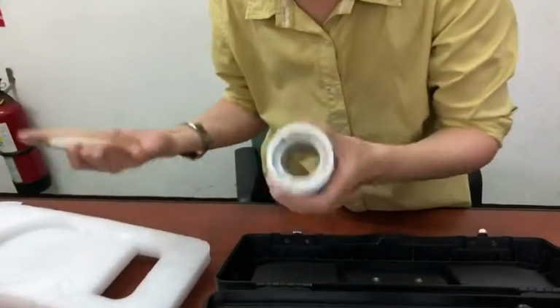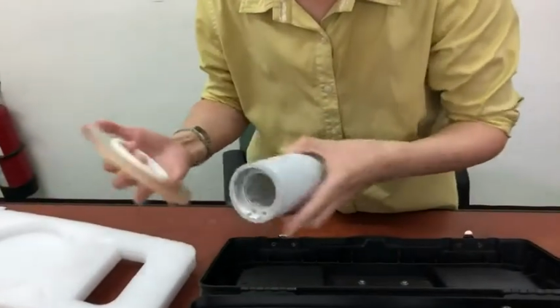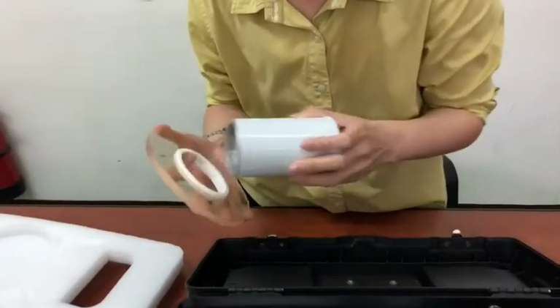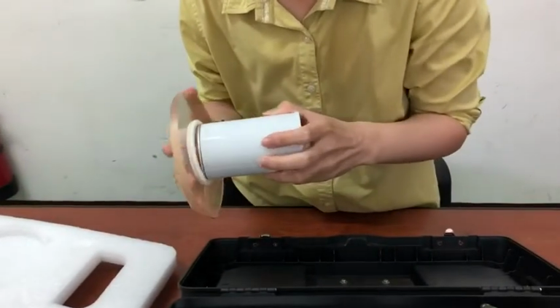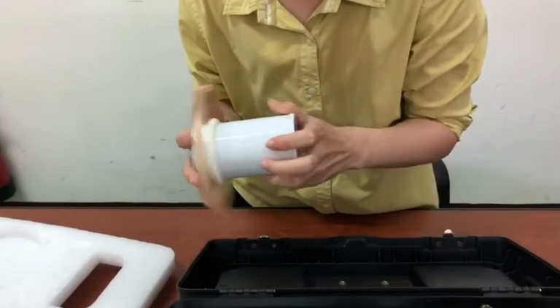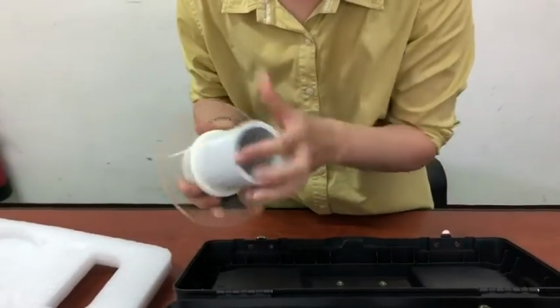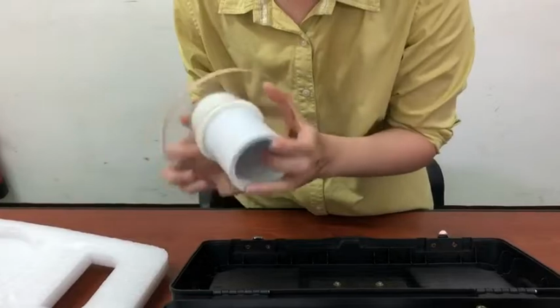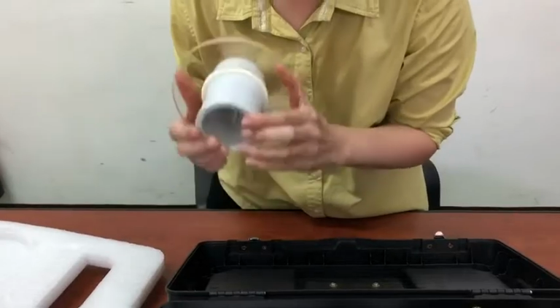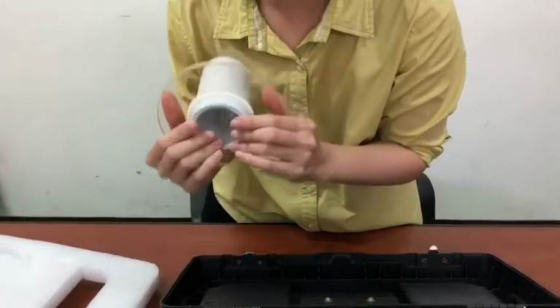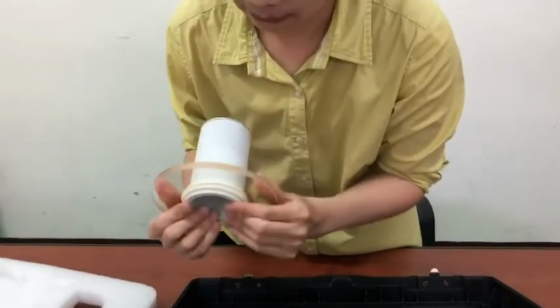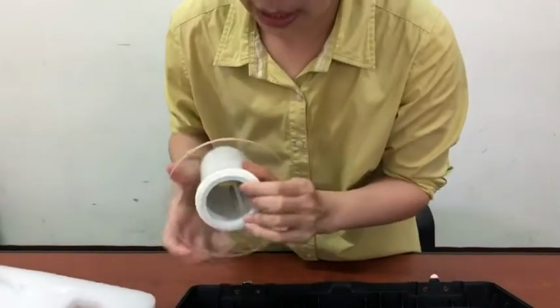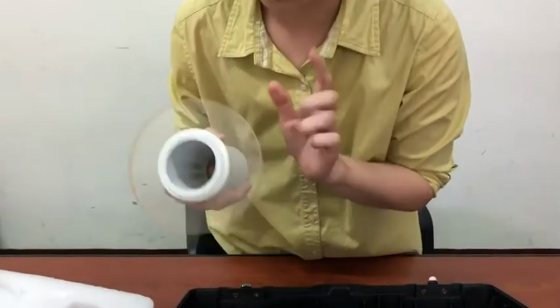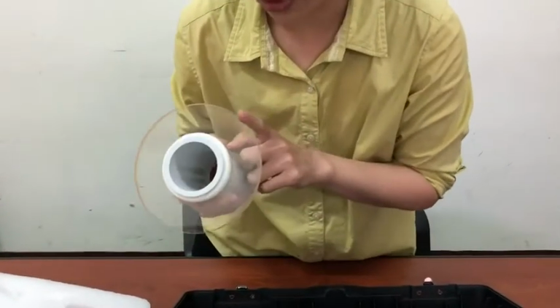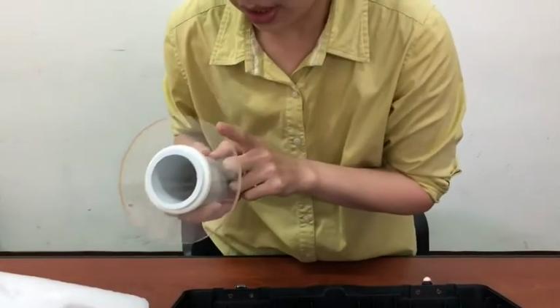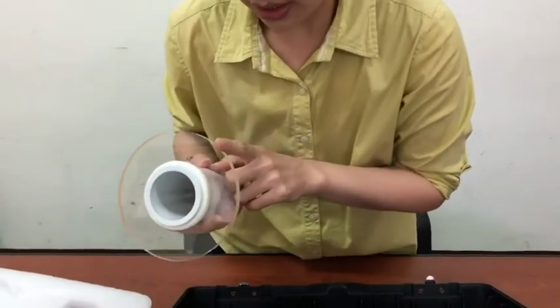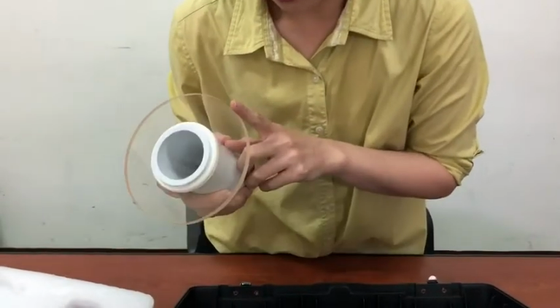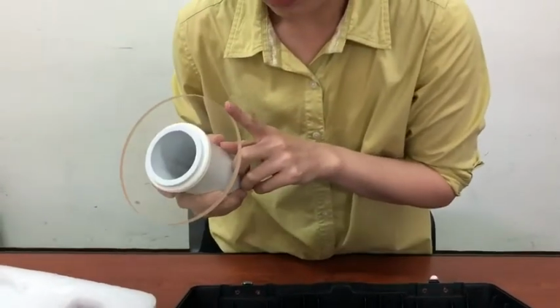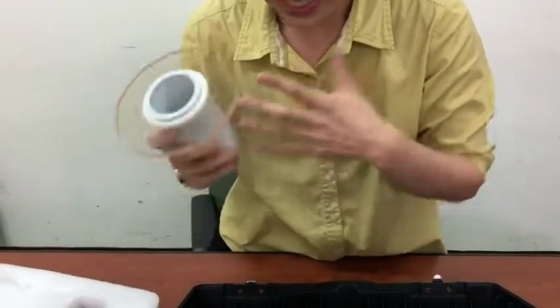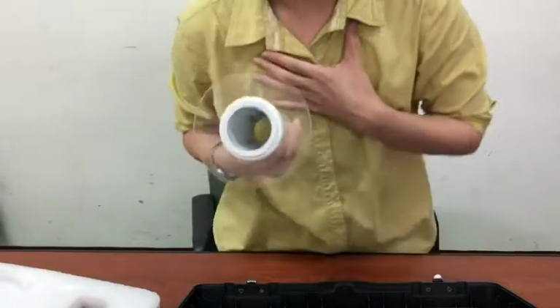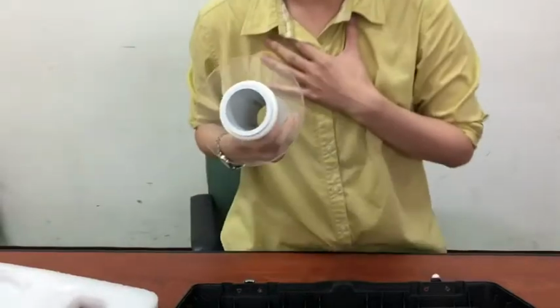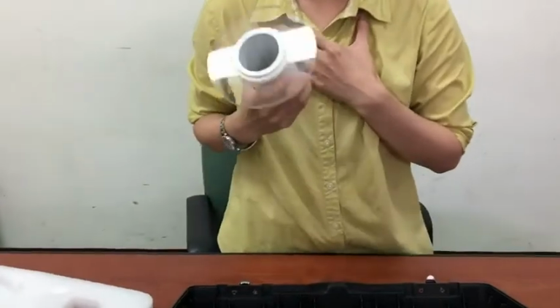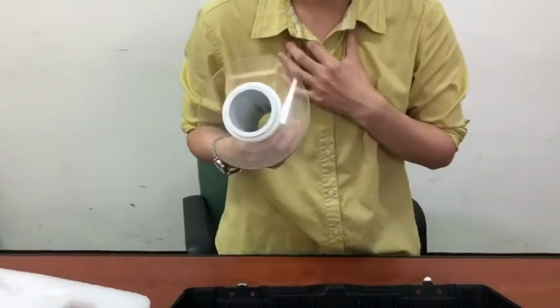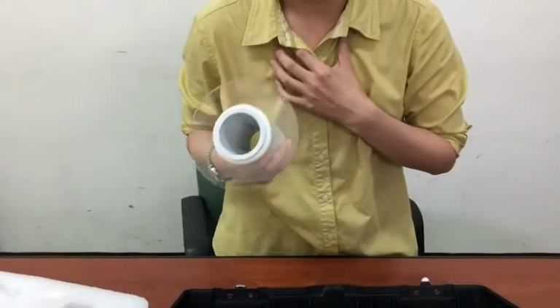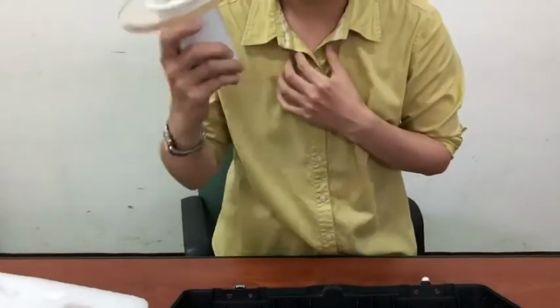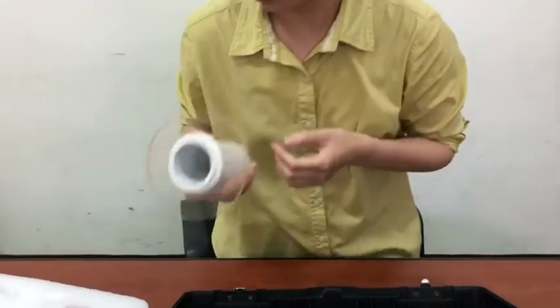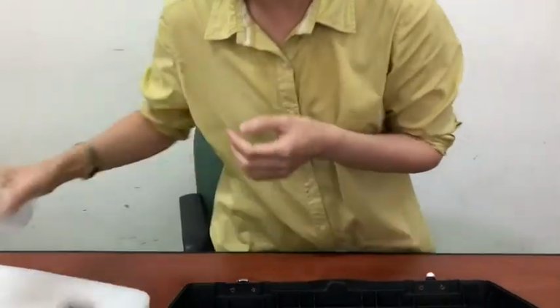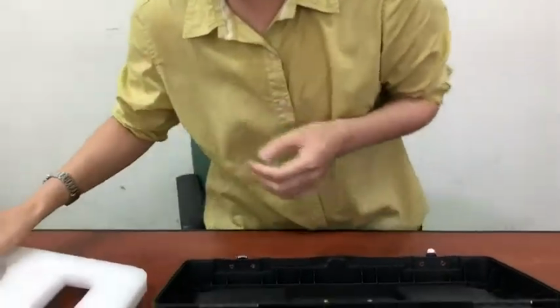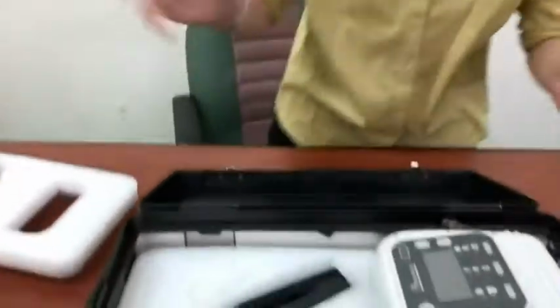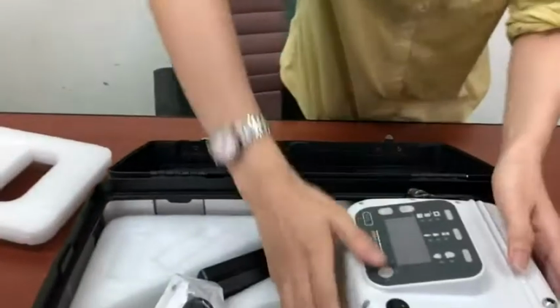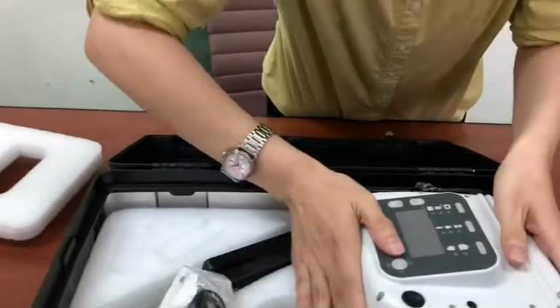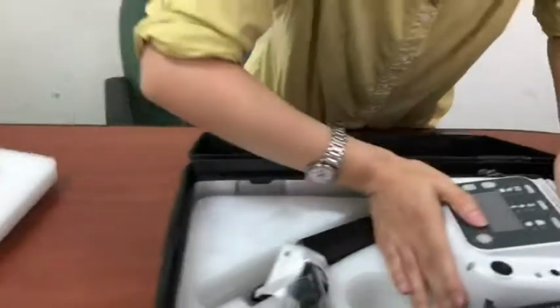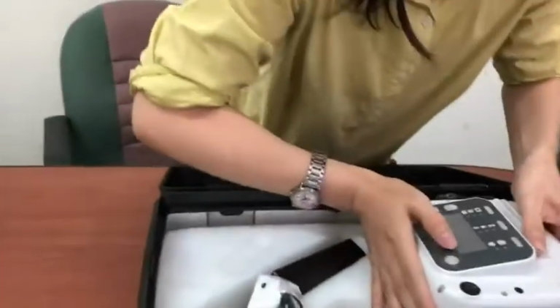So the first thing we have to do is combine the cone with the back shell together. It's really easy — just put them together and push the shell to the end. The shell will be able to protect our operators during the exposure.